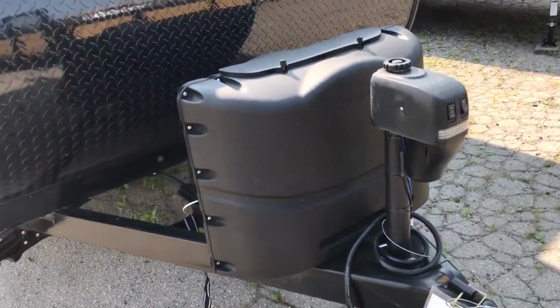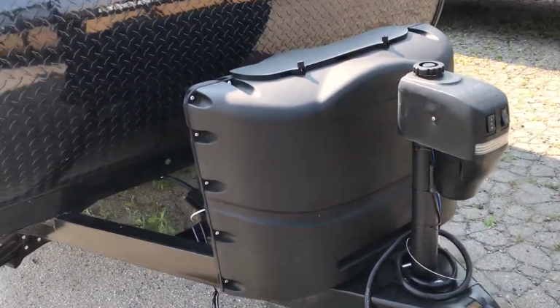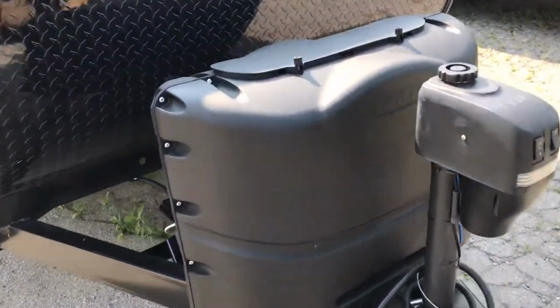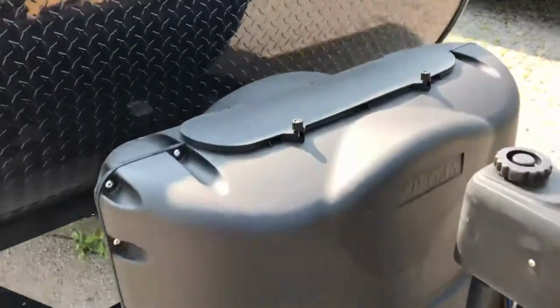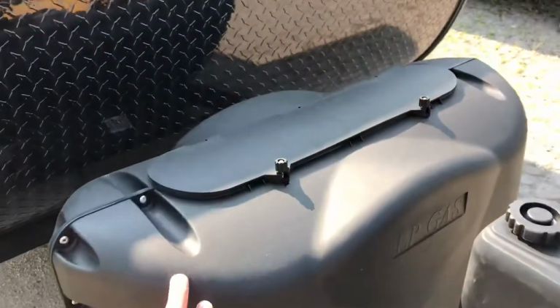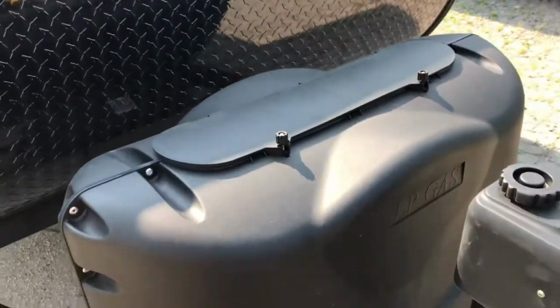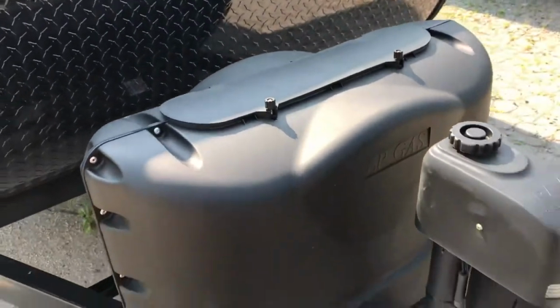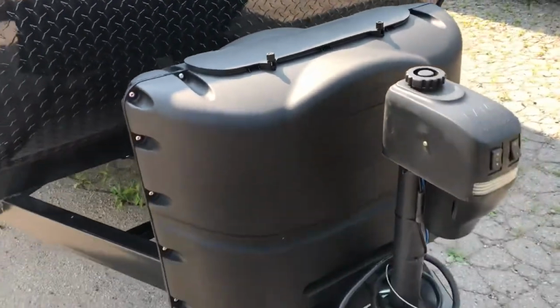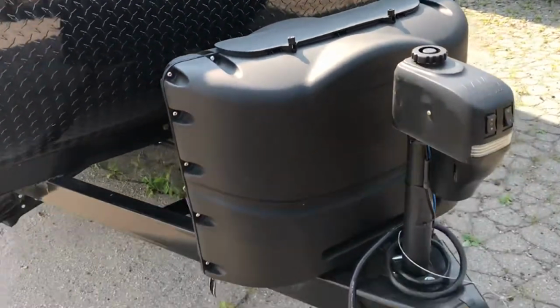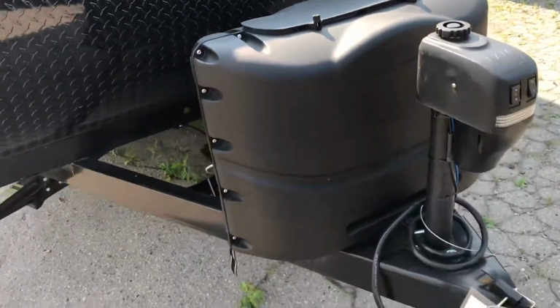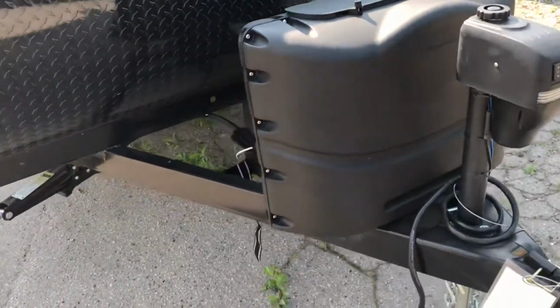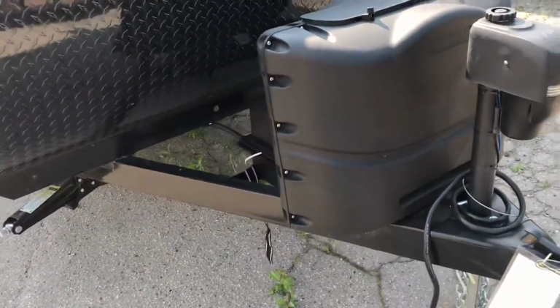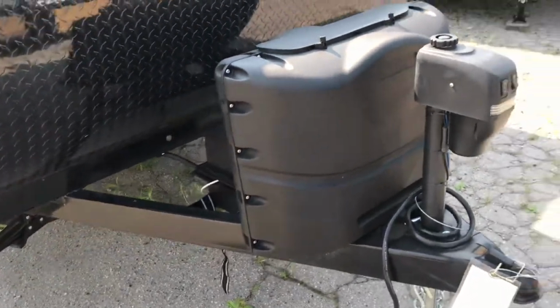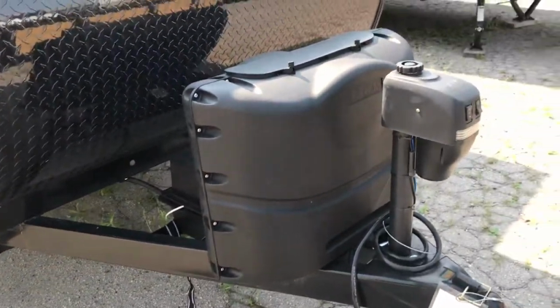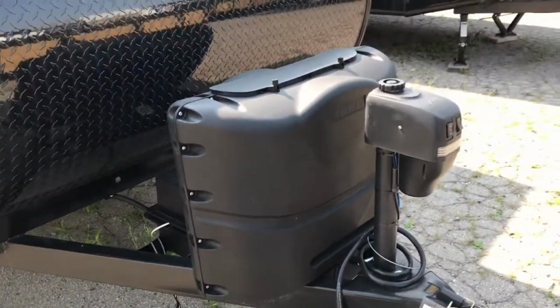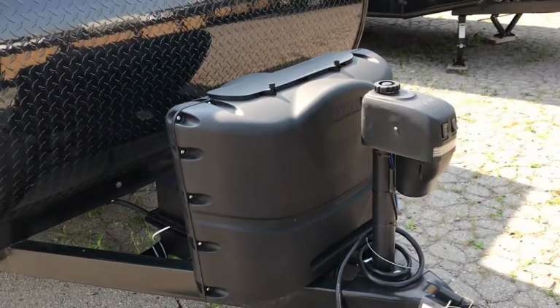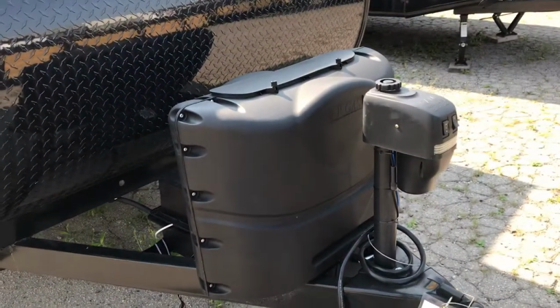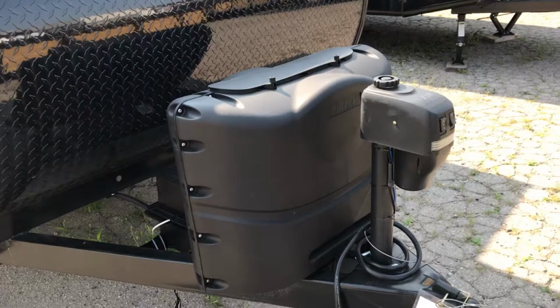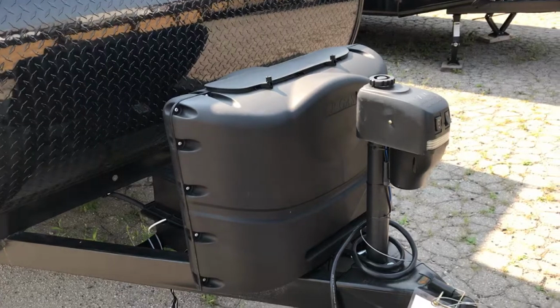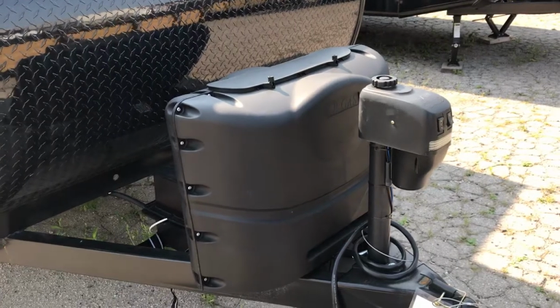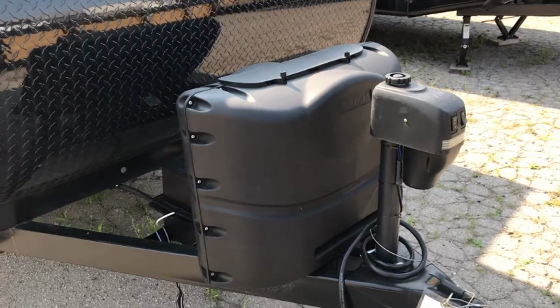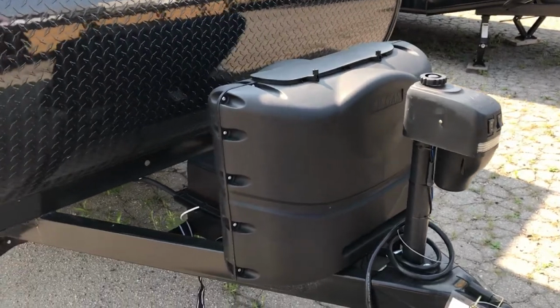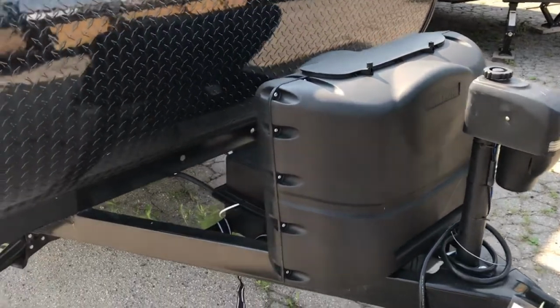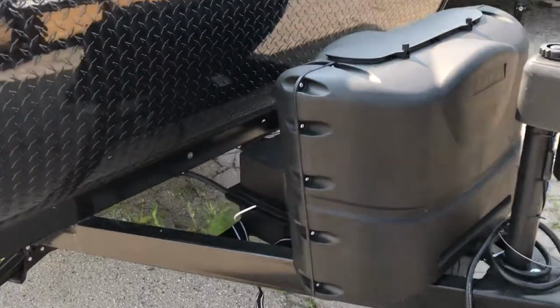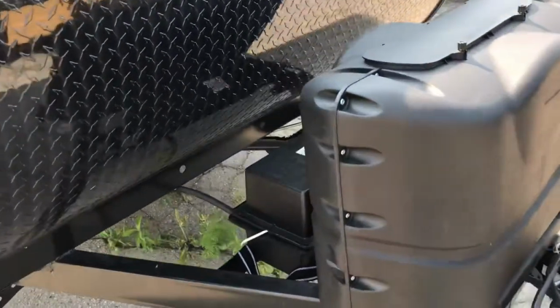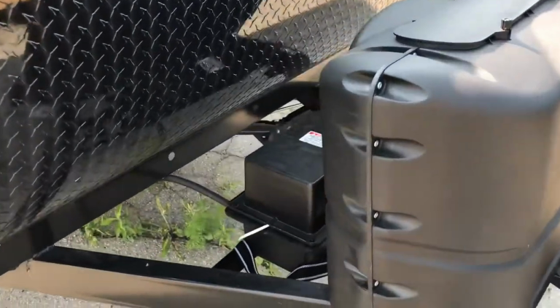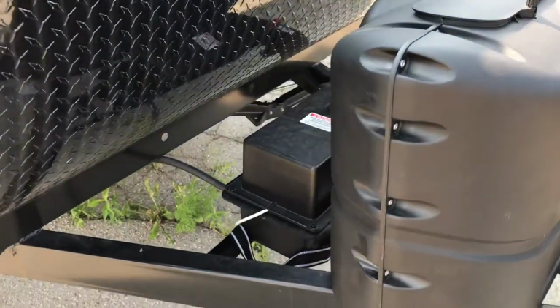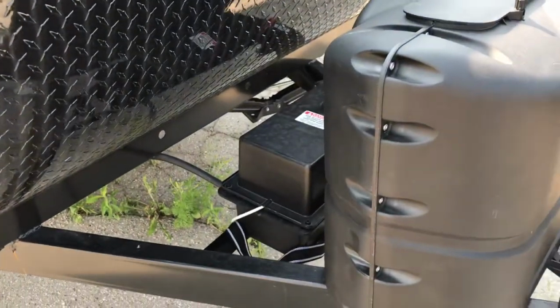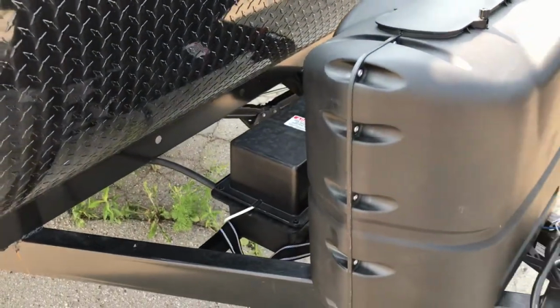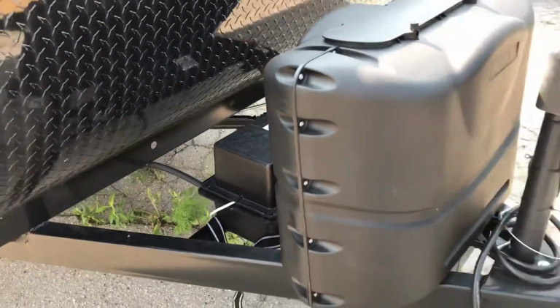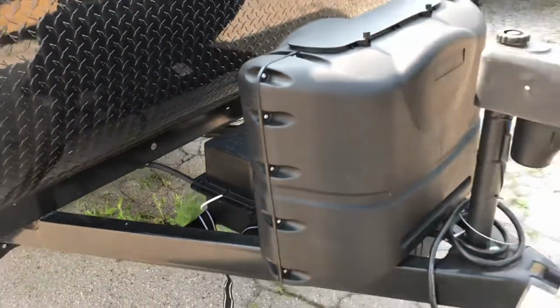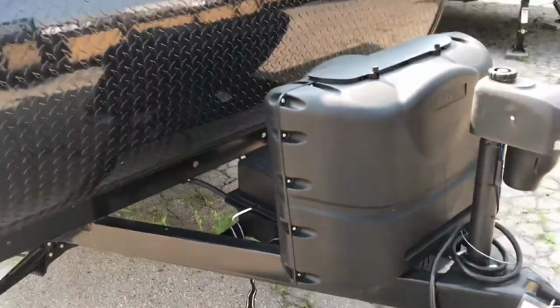Behind that we've got two 20-pound propane tanks — a lot of trailers may only have one 20-pound tank, so two come standard on this particular model. There's also a deep cycle battery behind us with a covered casing so it's not exposed.